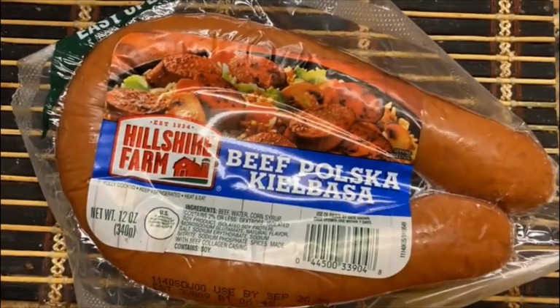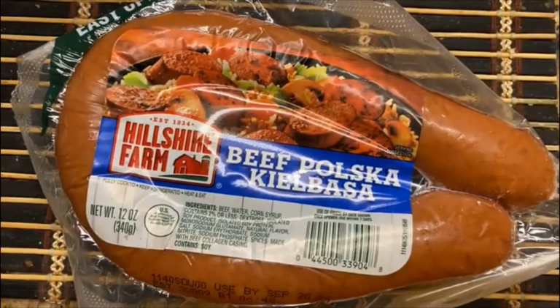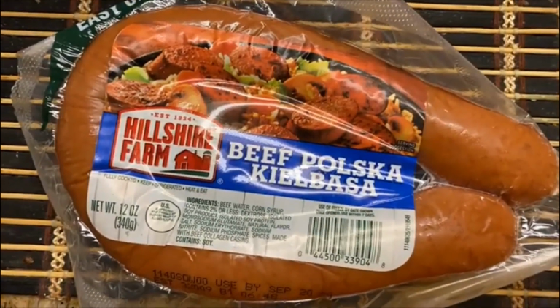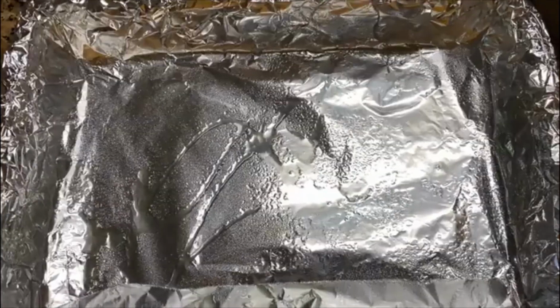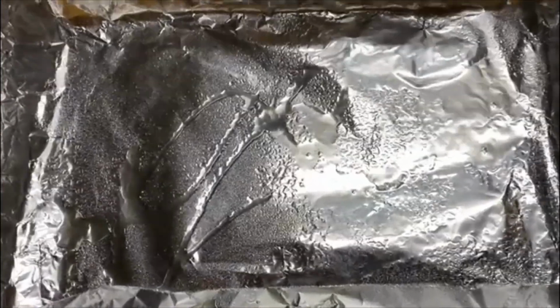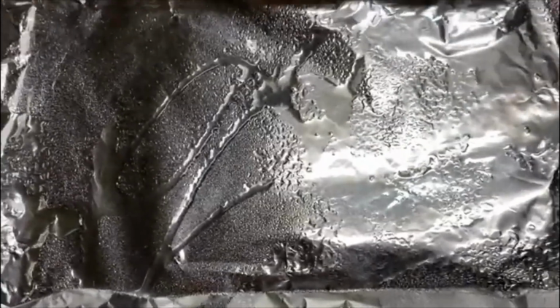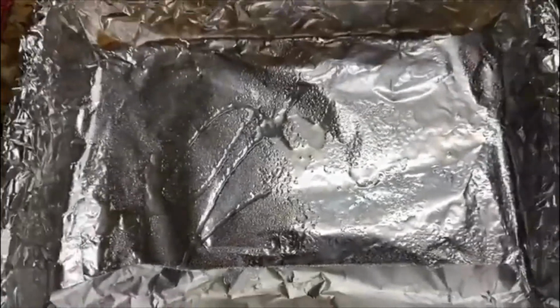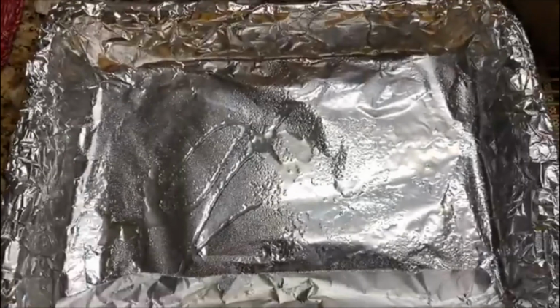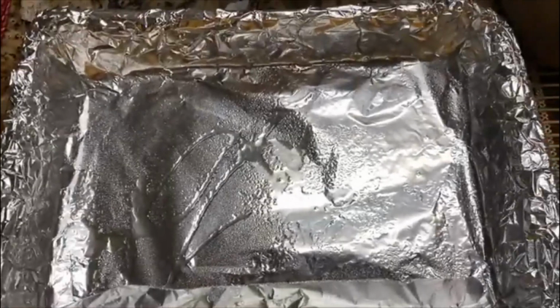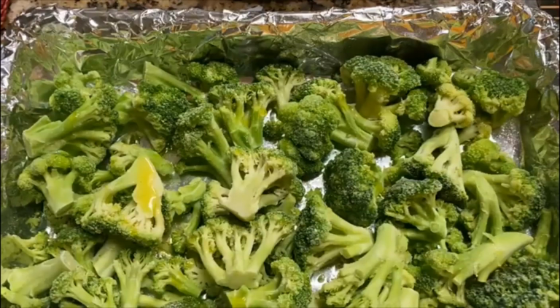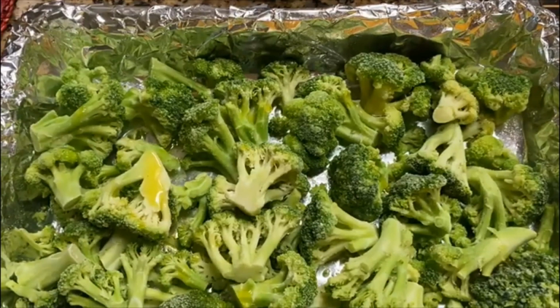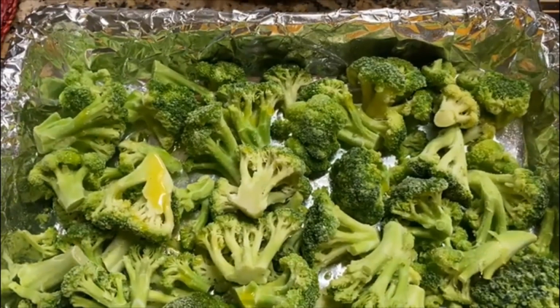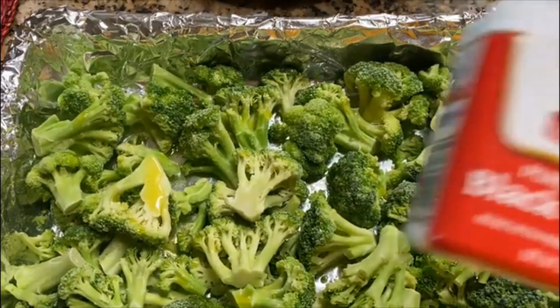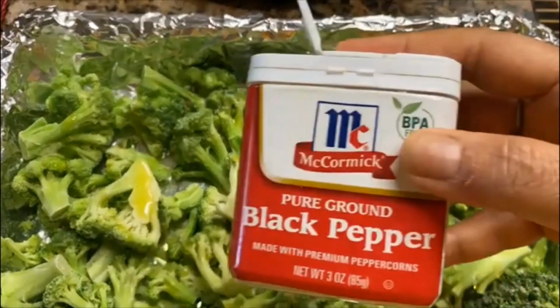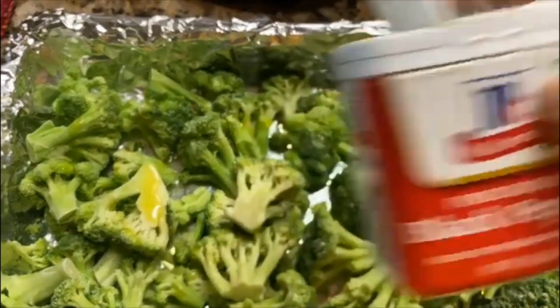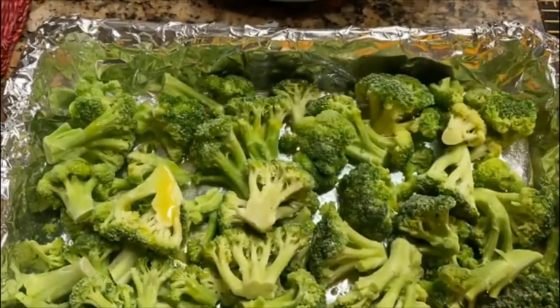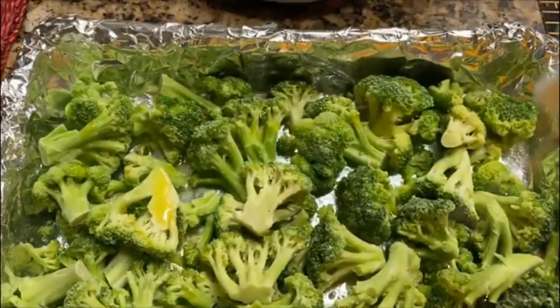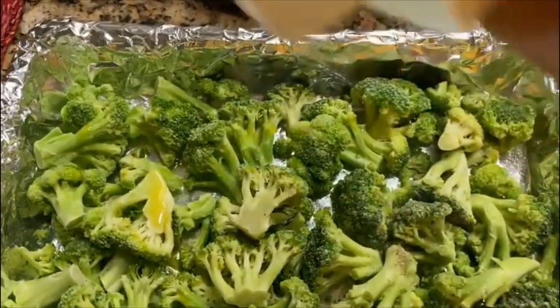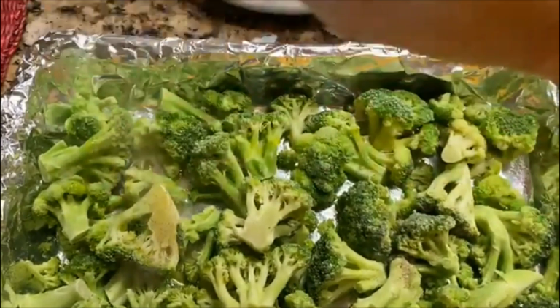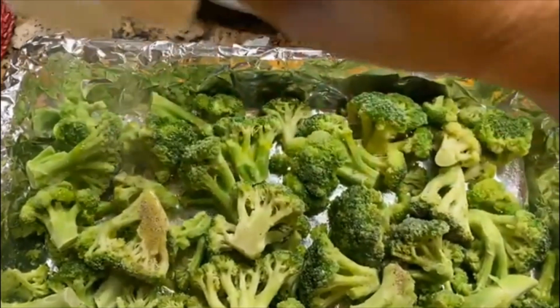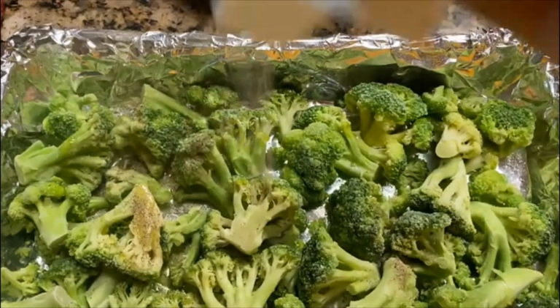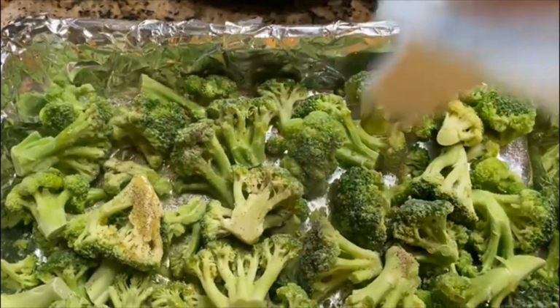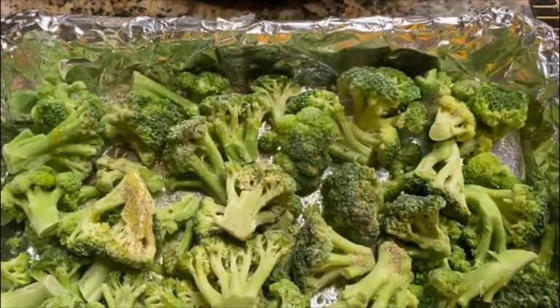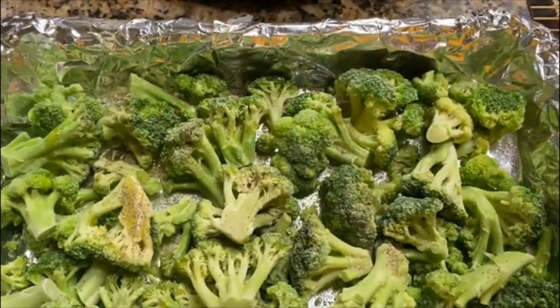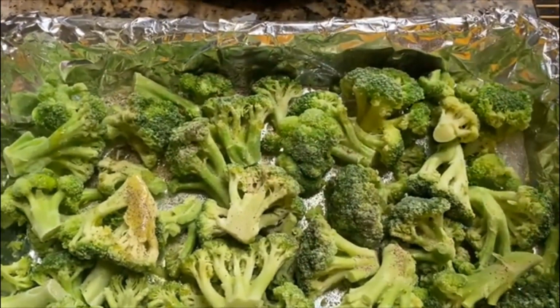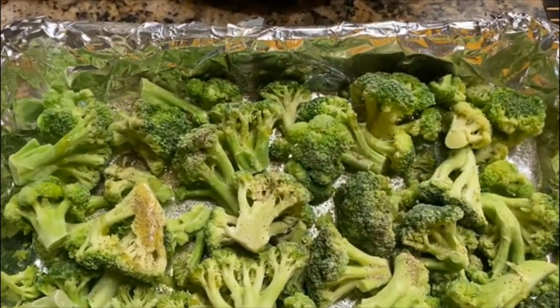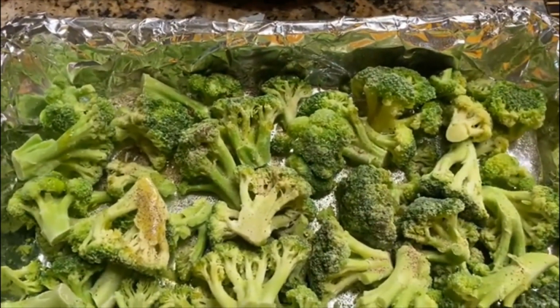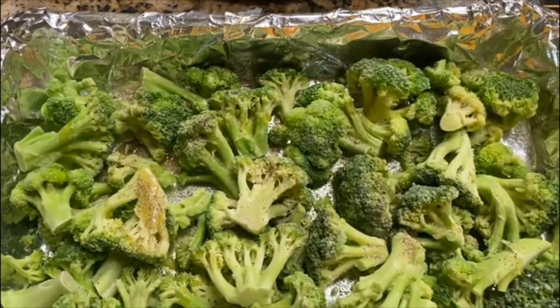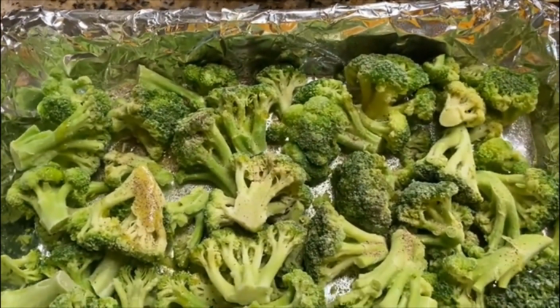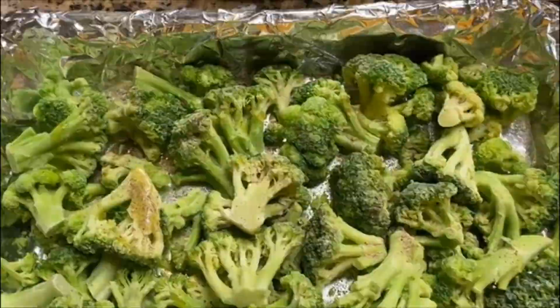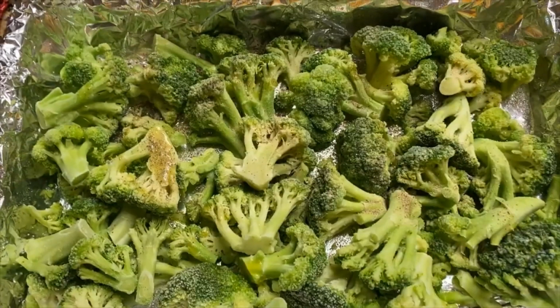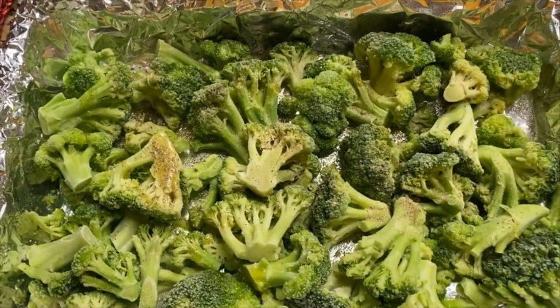In a pre-greased baking pan, put the broccoli florets. Sprinkle black pepper and some salt on the broccoli.